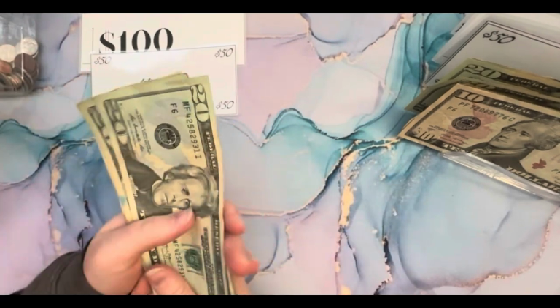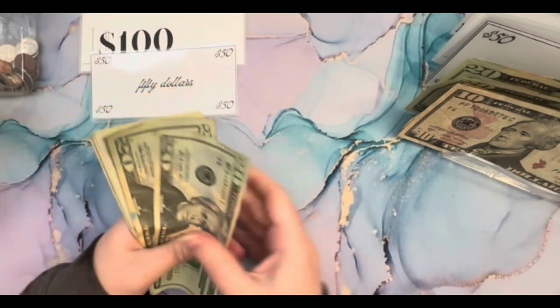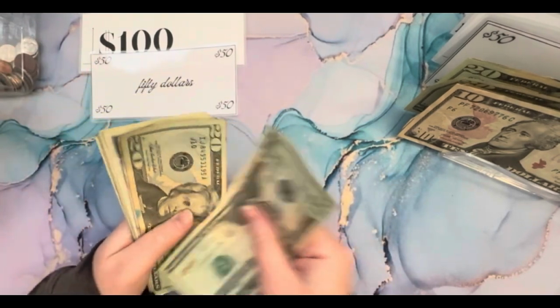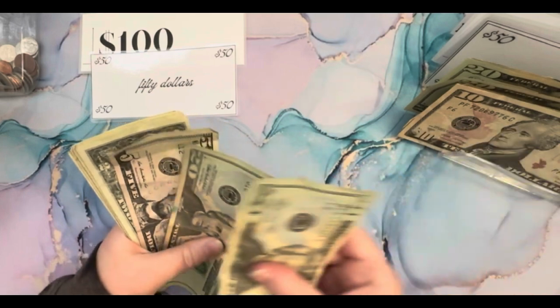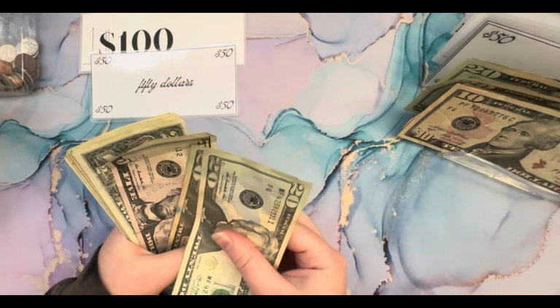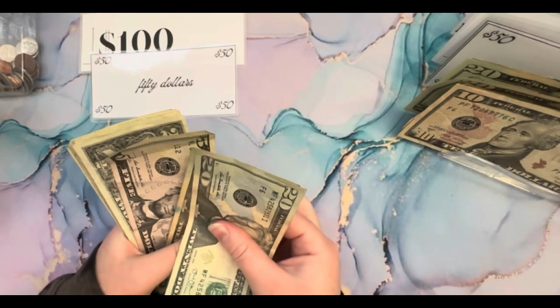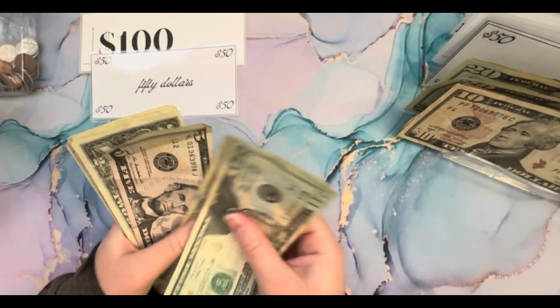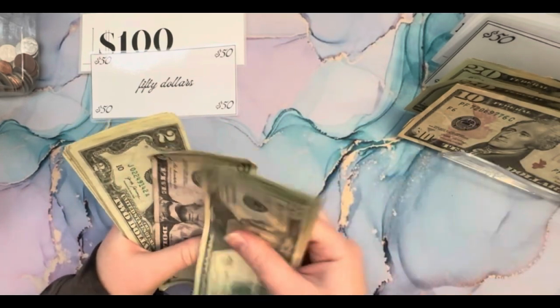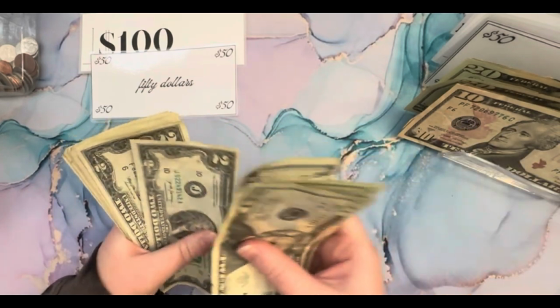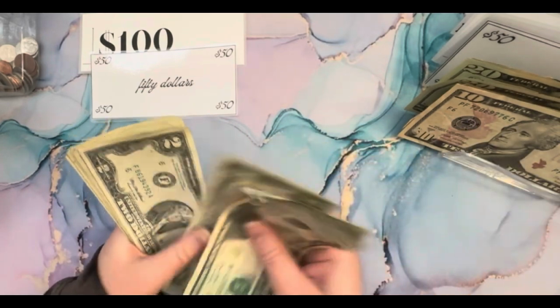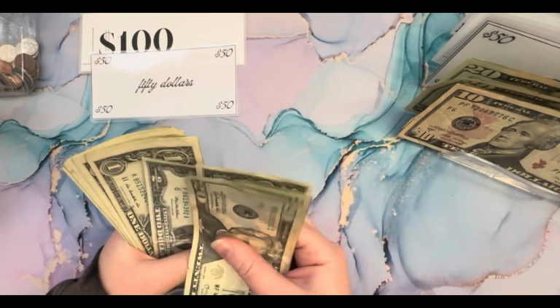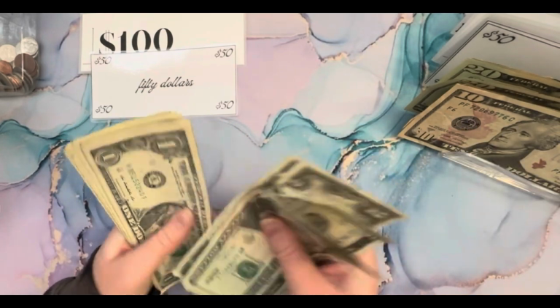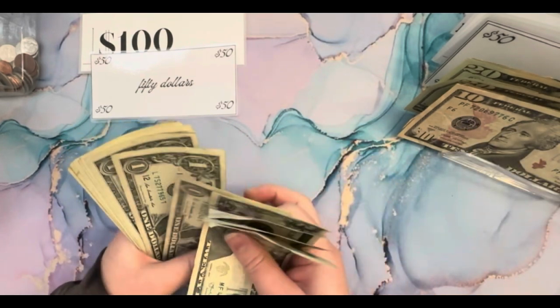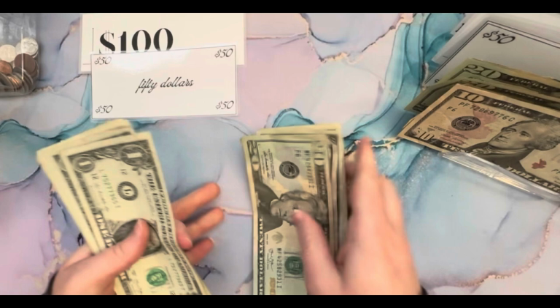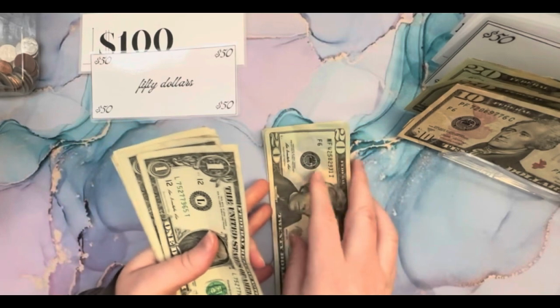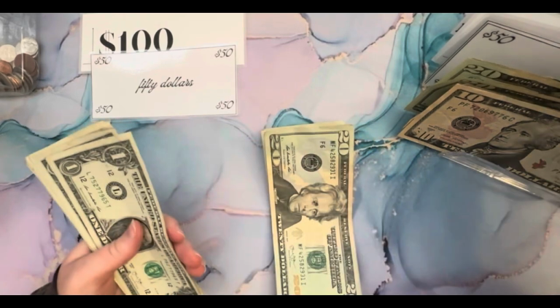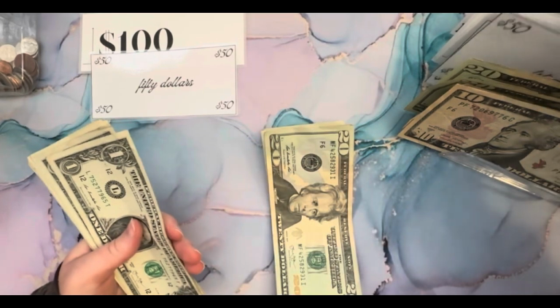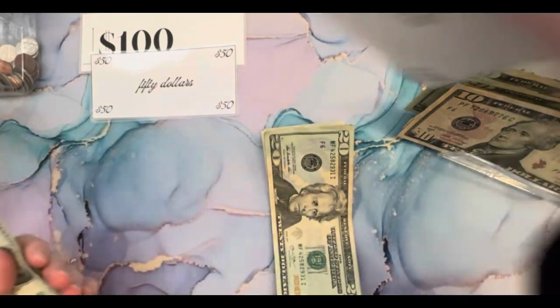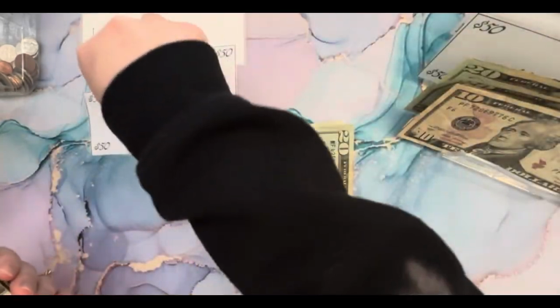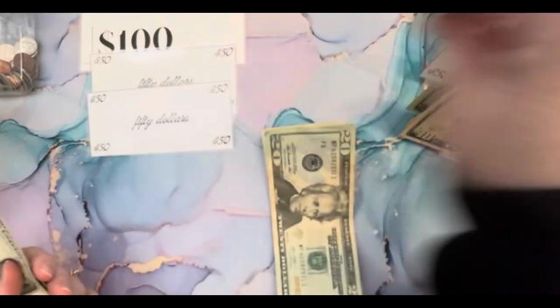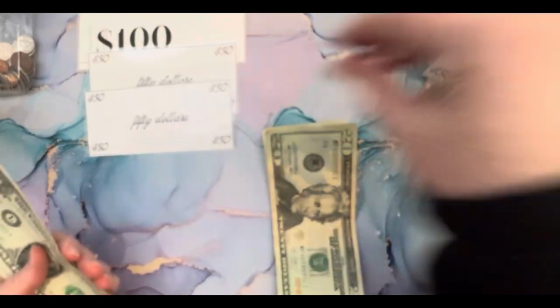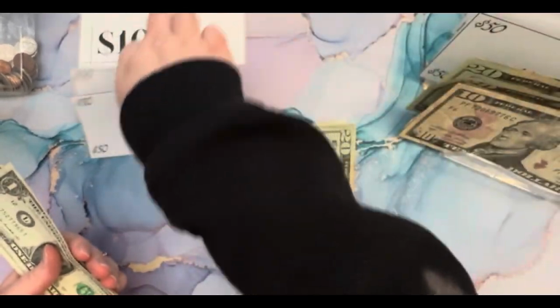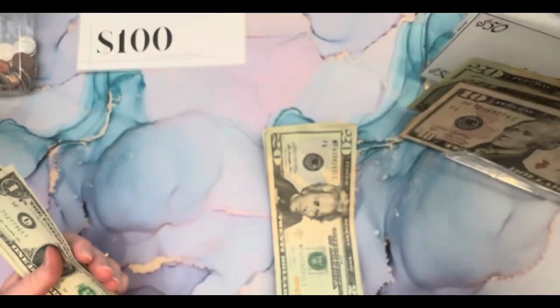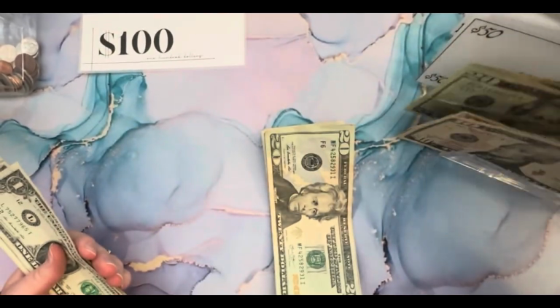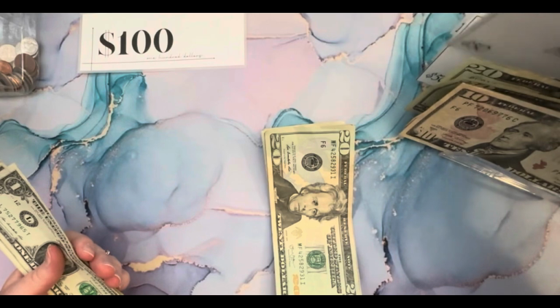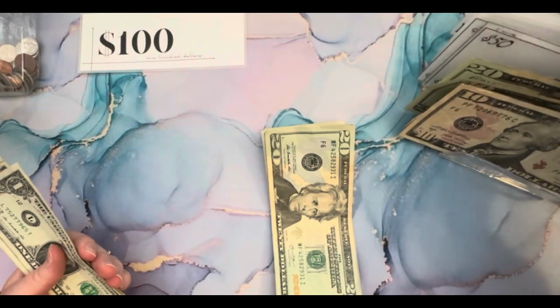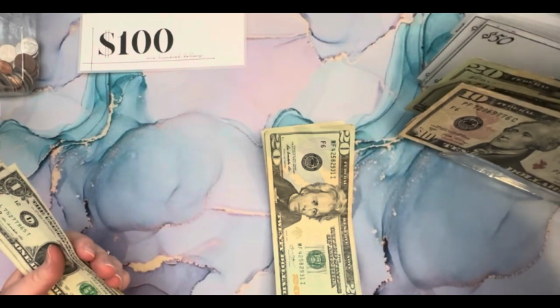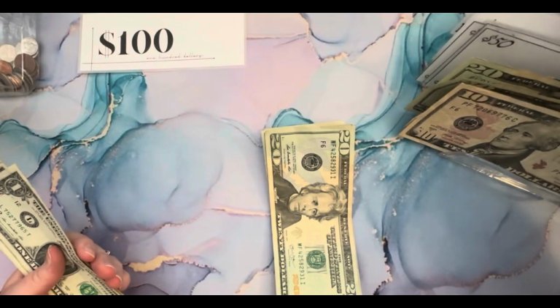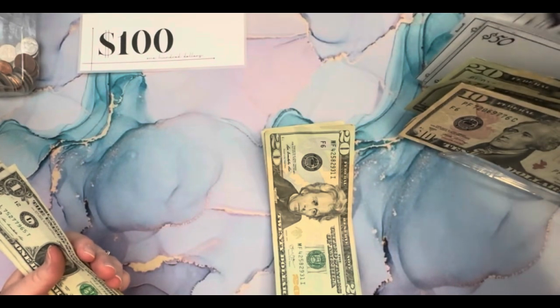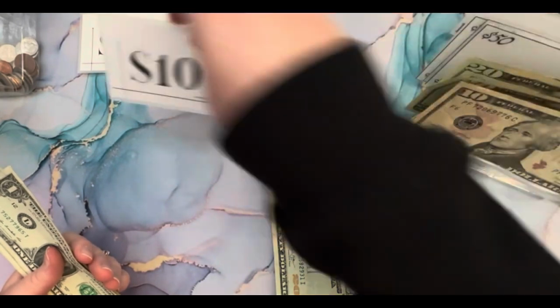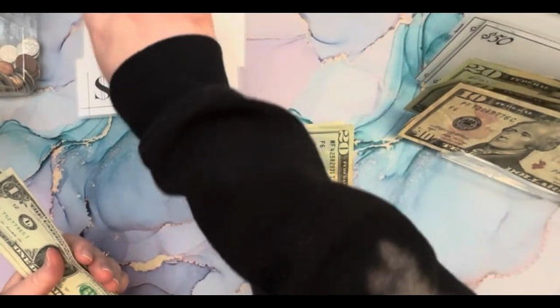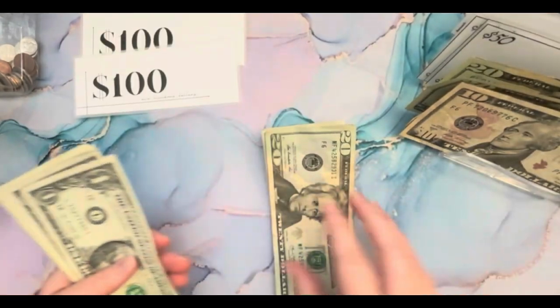So we have 20, 40, 45, 47, 49, 50. We can put a 50 in here and then we can swap both of those for a hundred. Awesome.